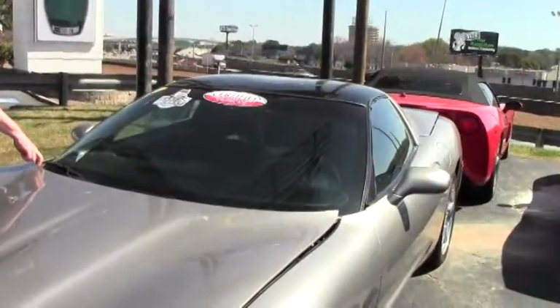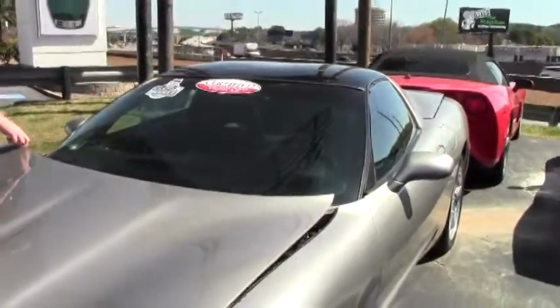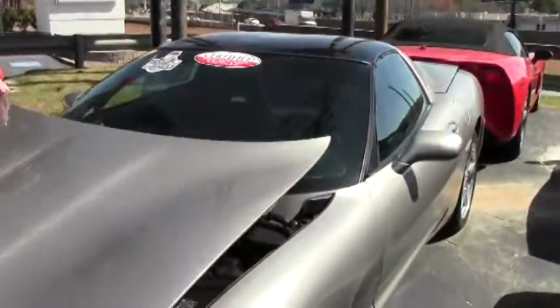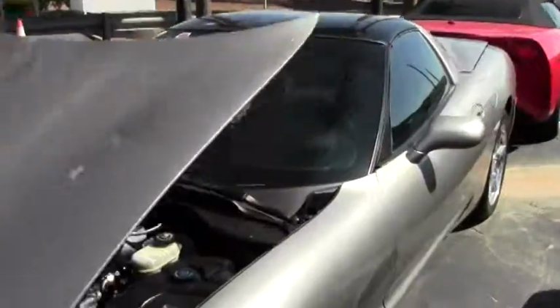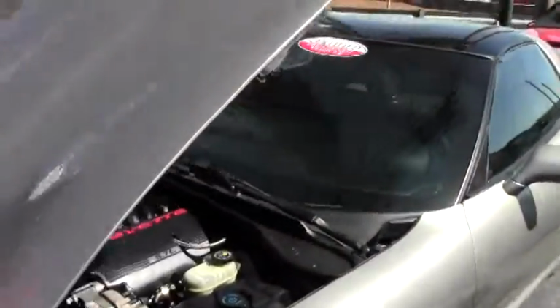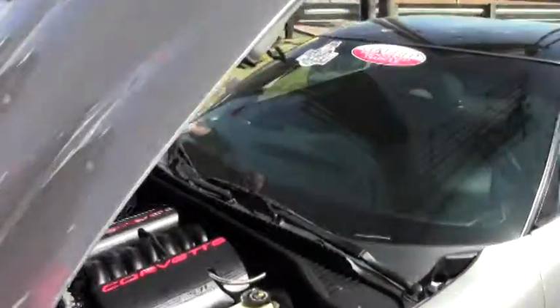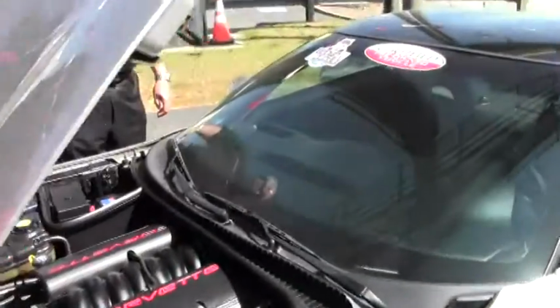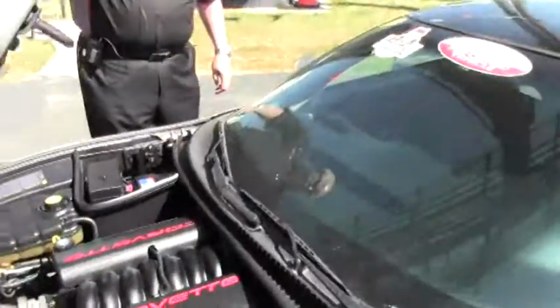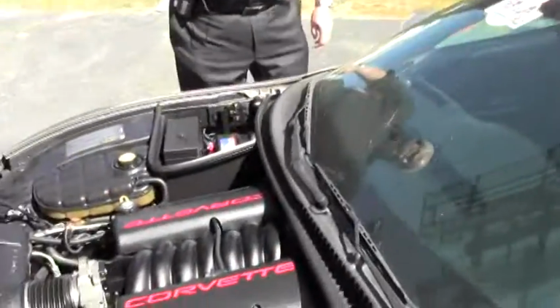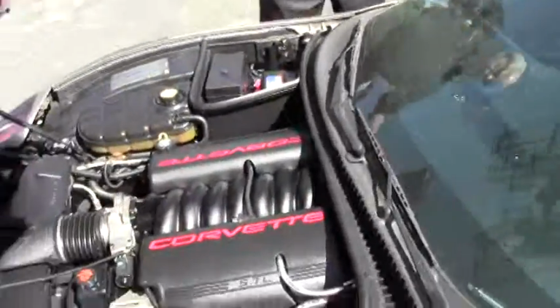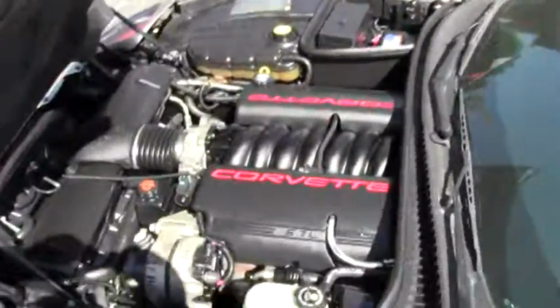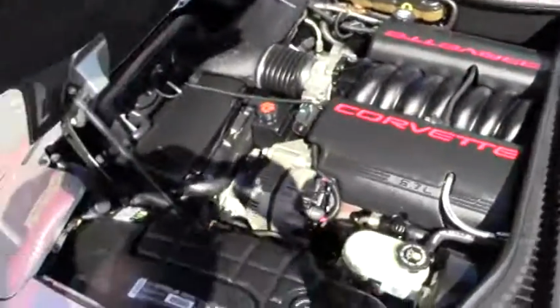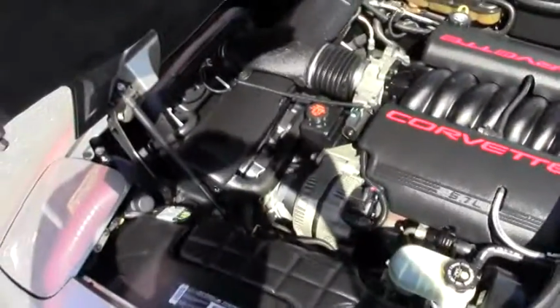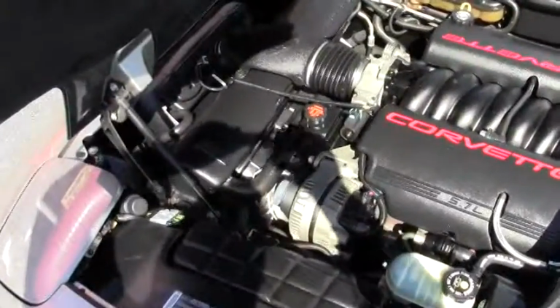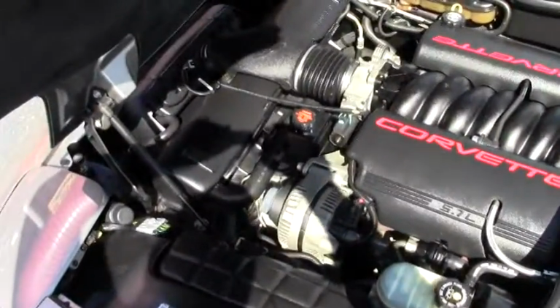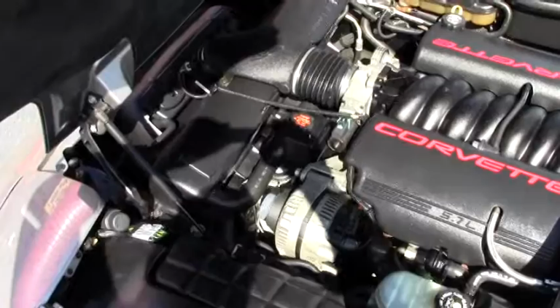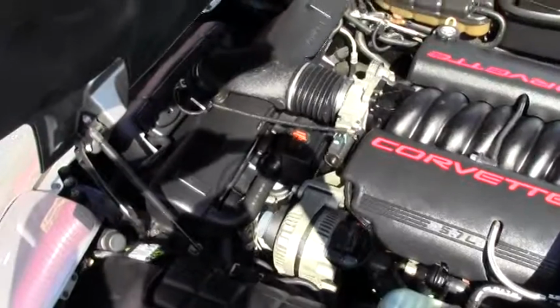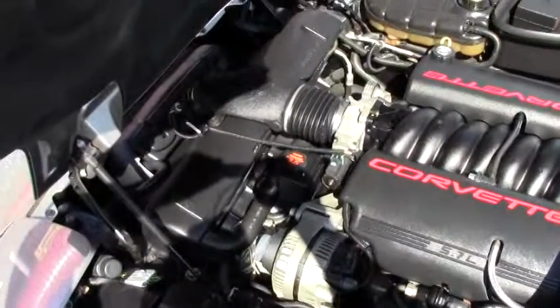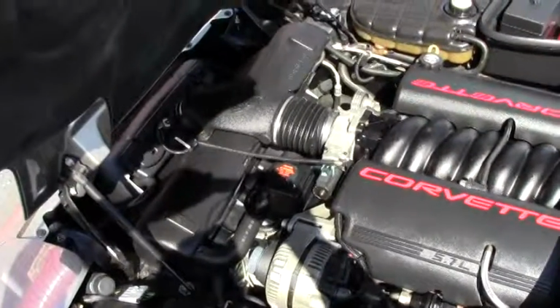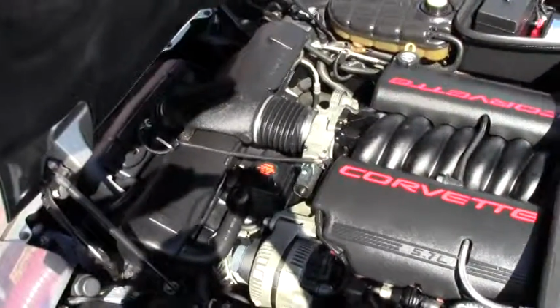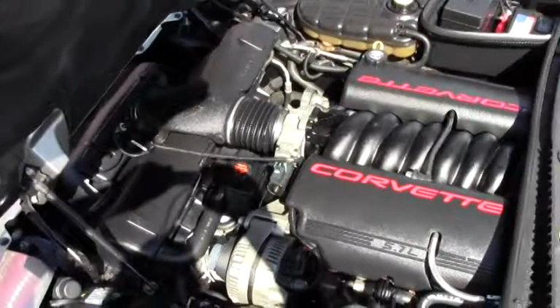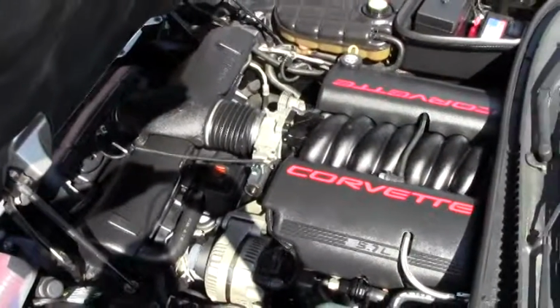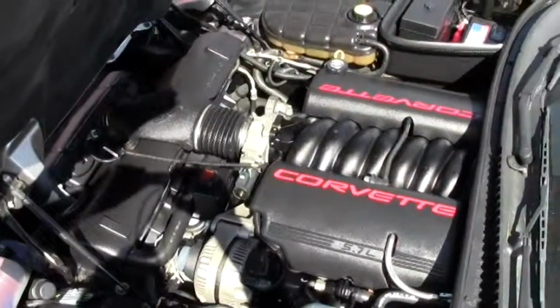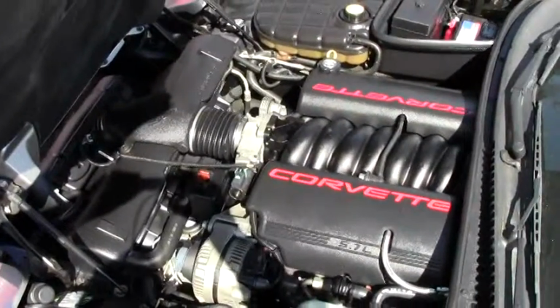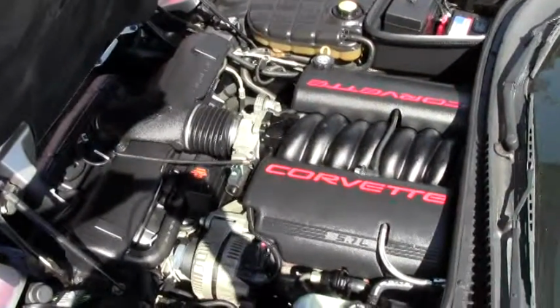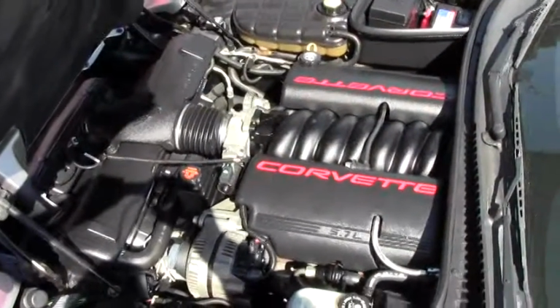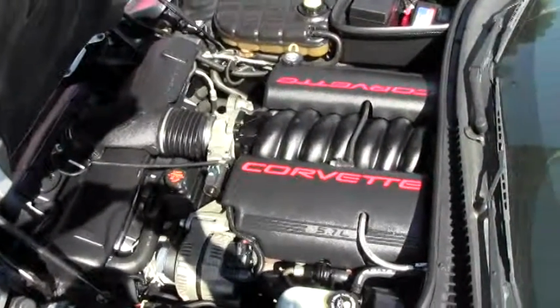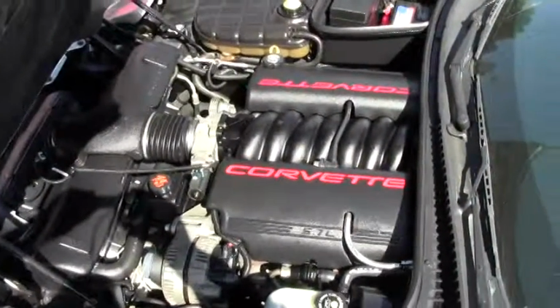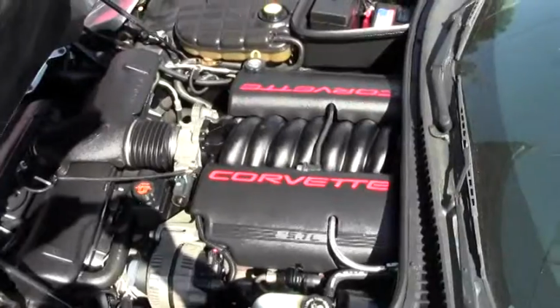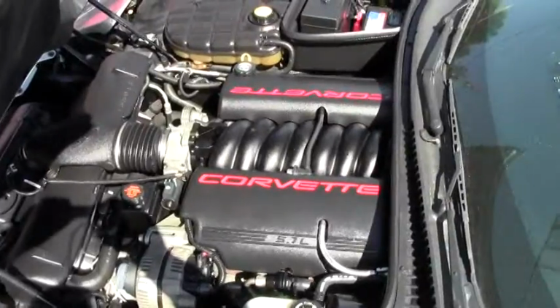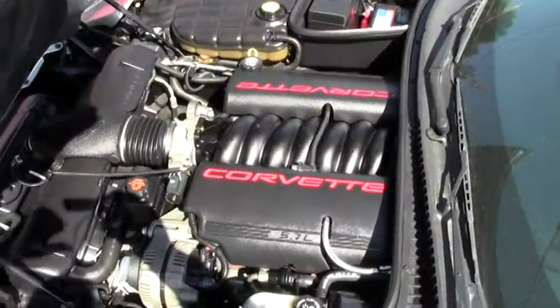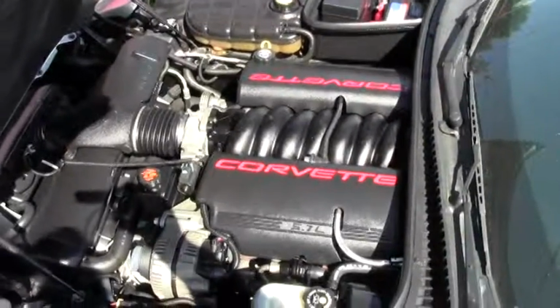And in turn, let me show you the engine compartment. Definitely the LS1 engine — very clean, very nice indeed.